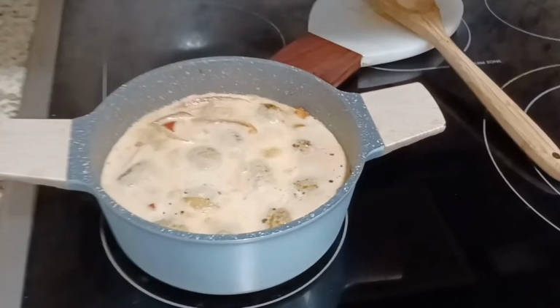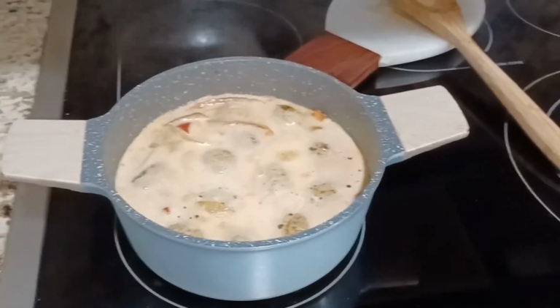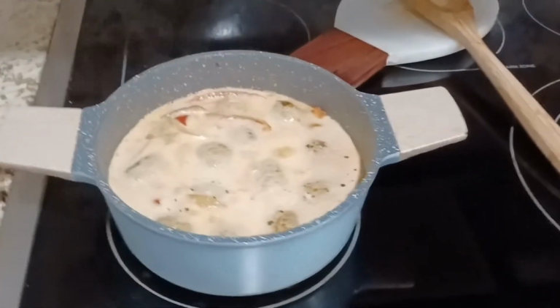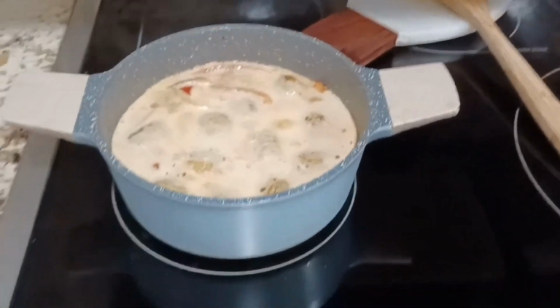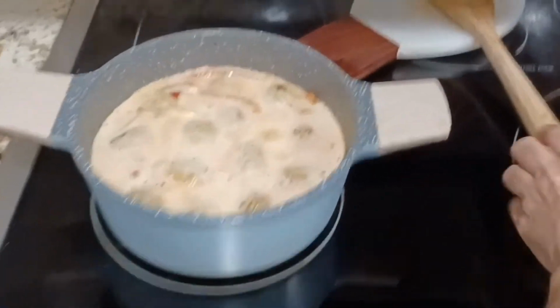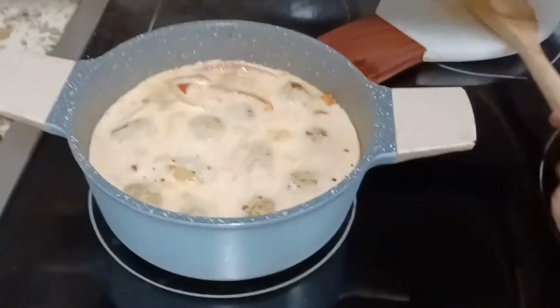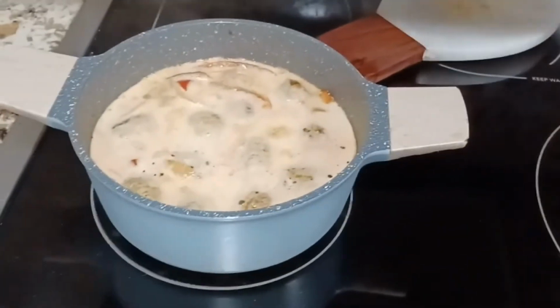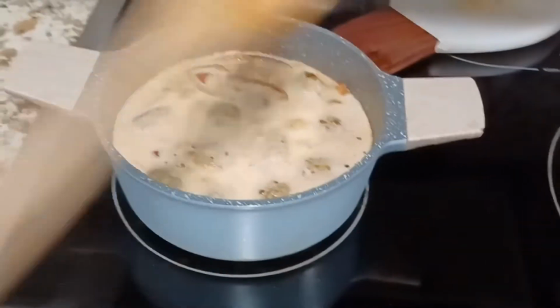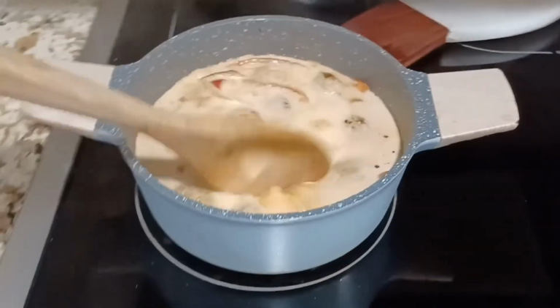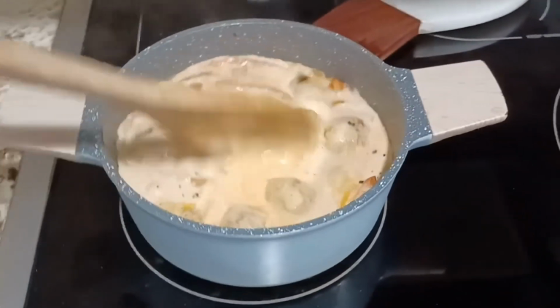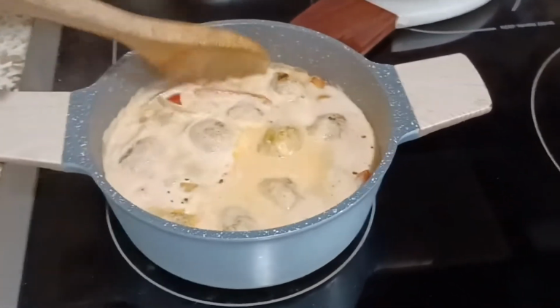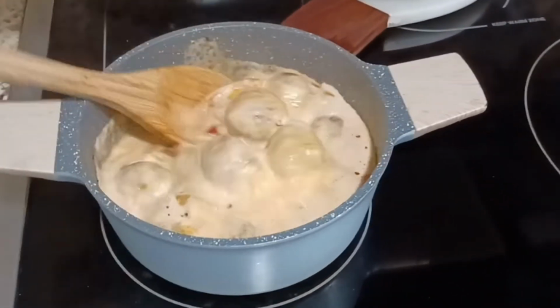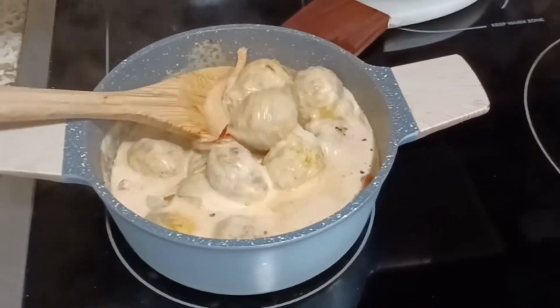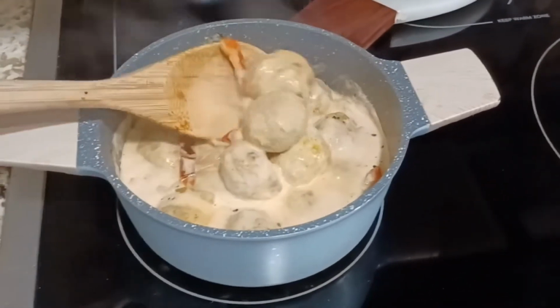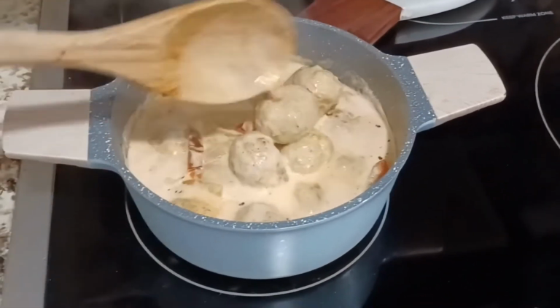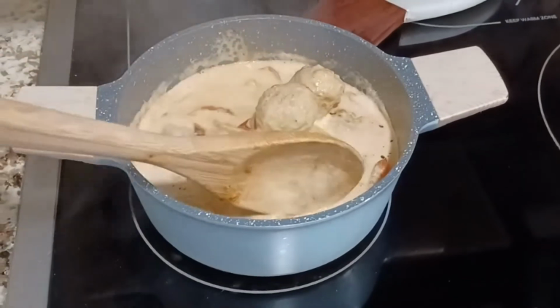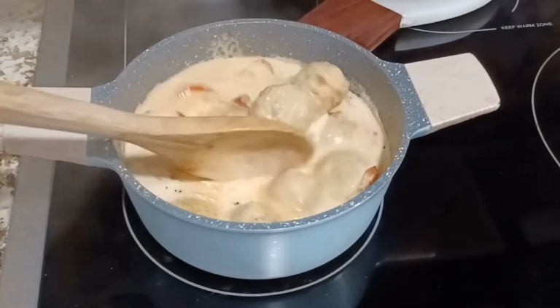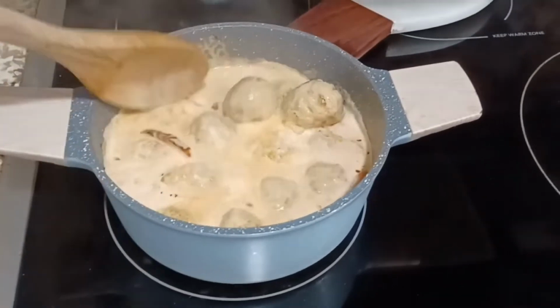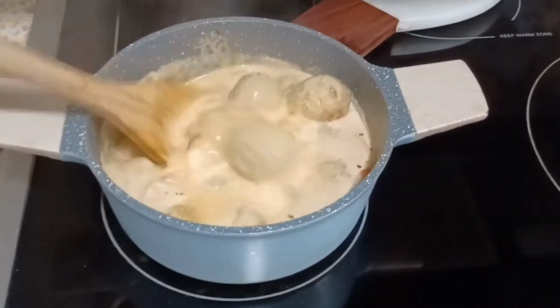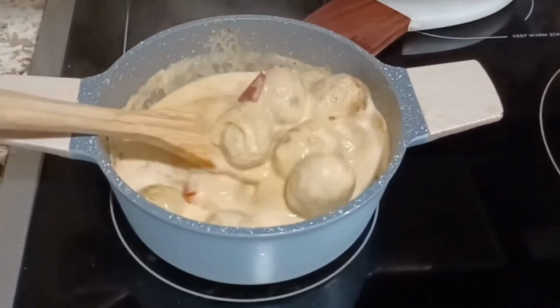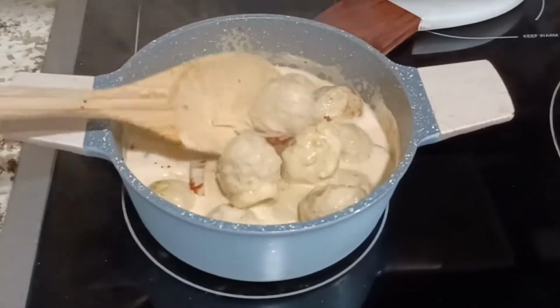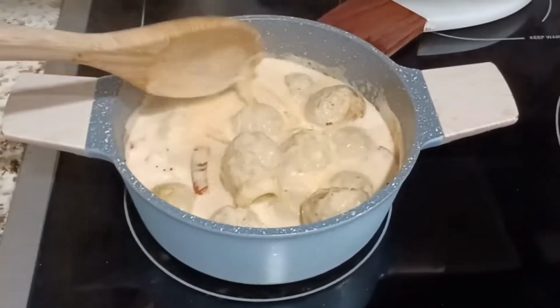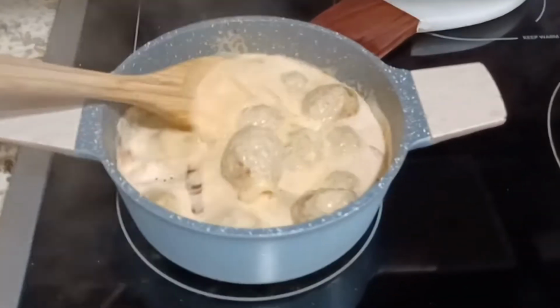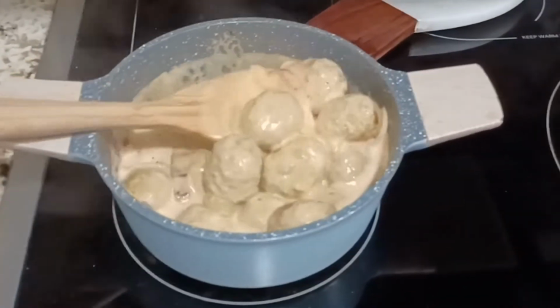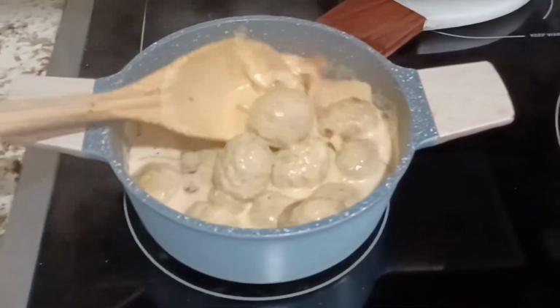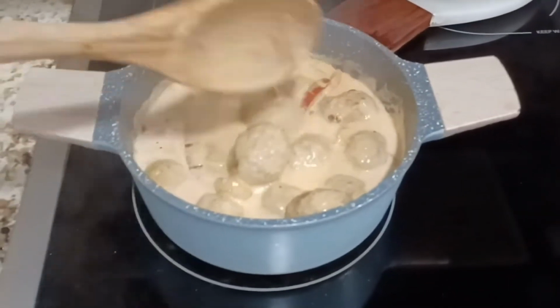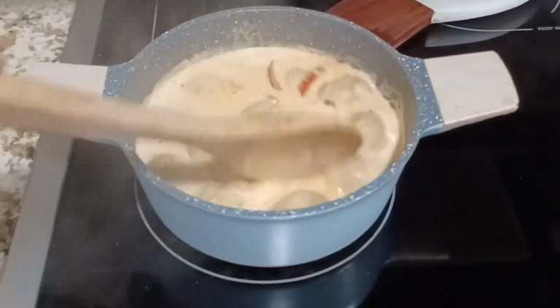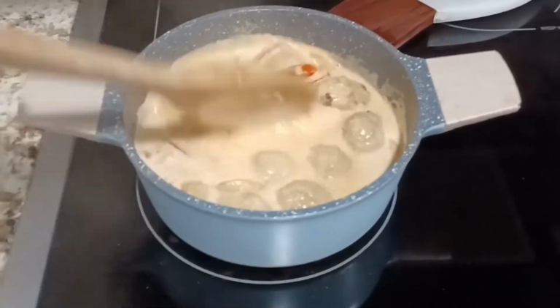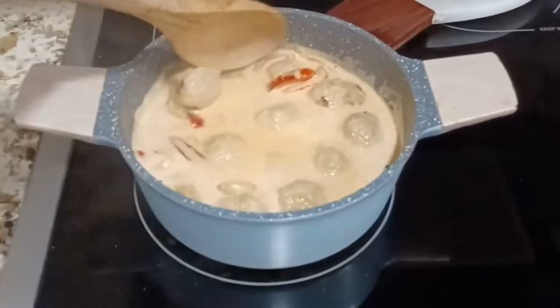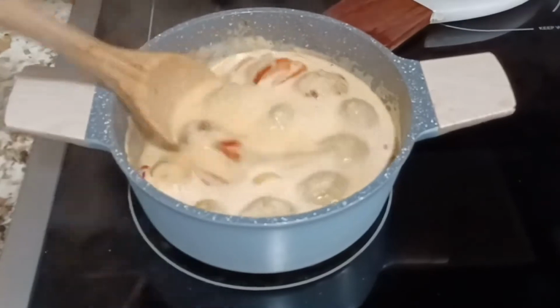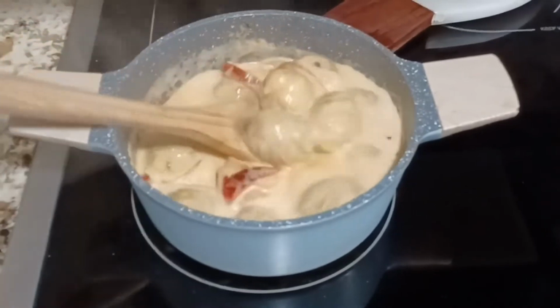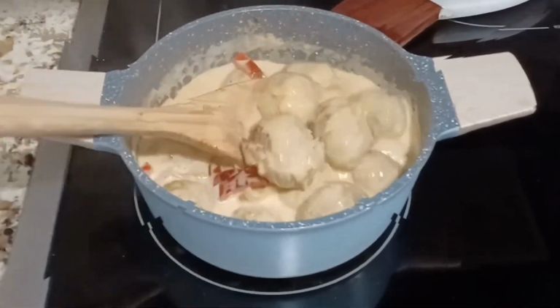This smells so good, you have no idea. The meatballs absorb all the great flavors of the vegetables, the red curry sauce, the coconut milk, and I promise you they are delicious.